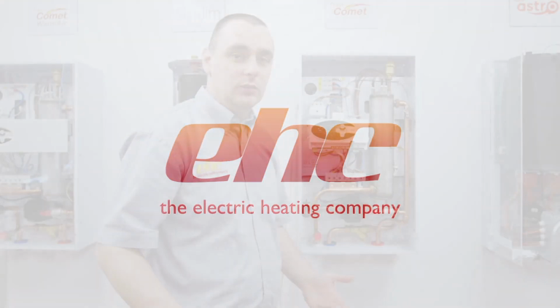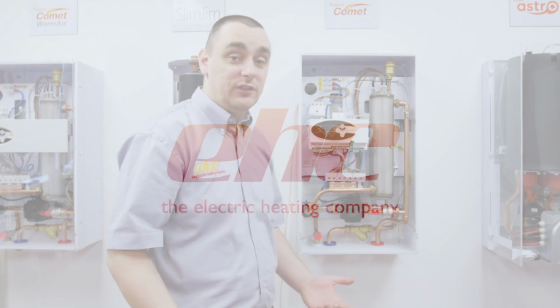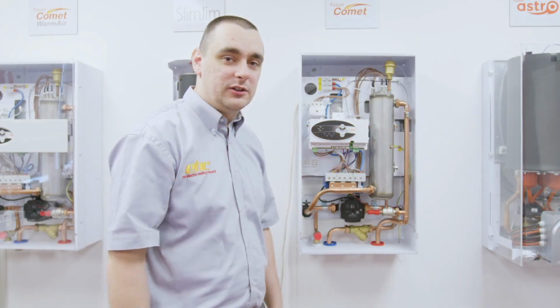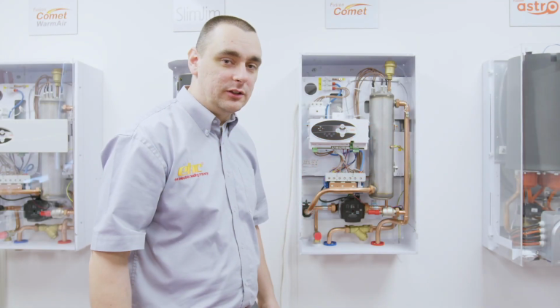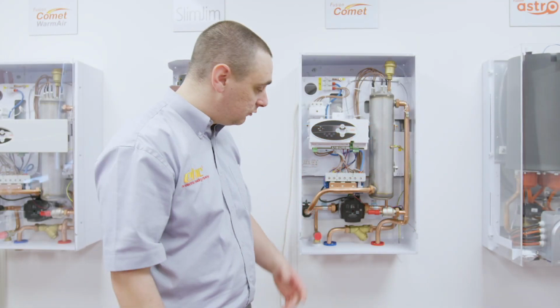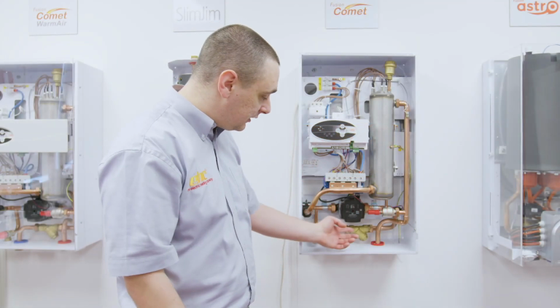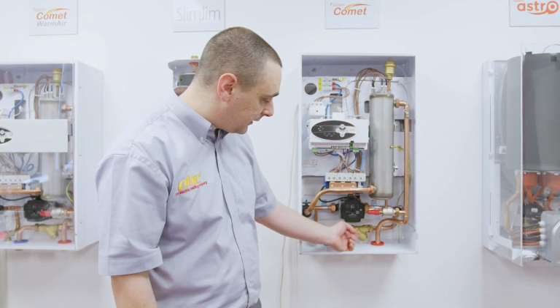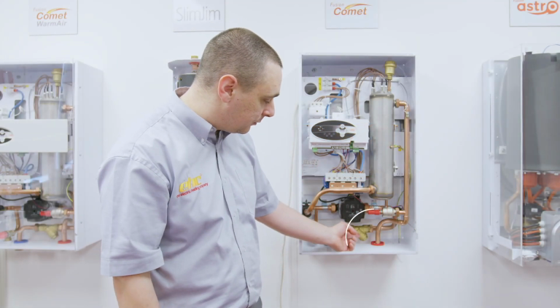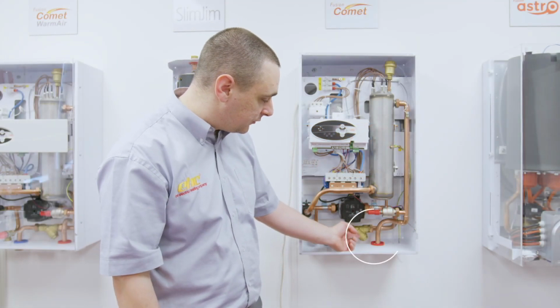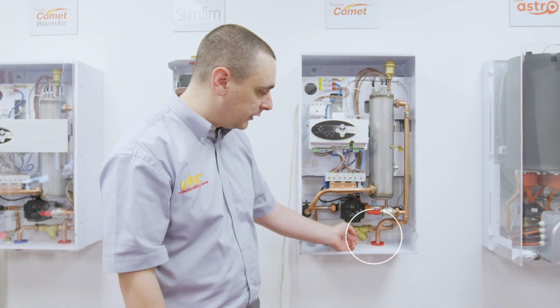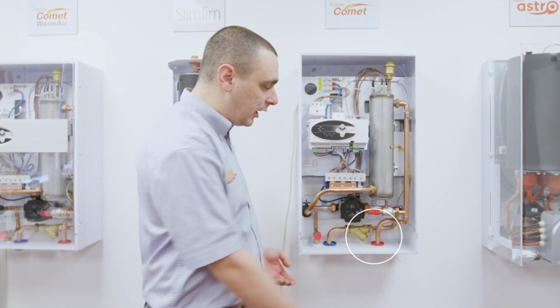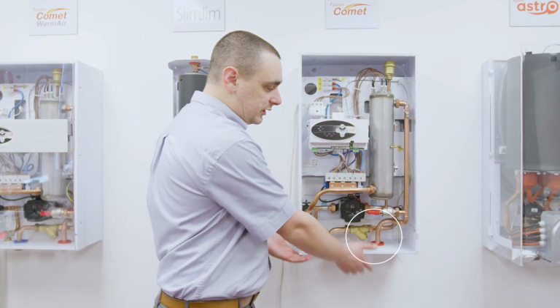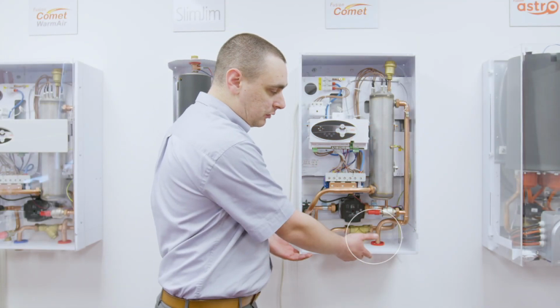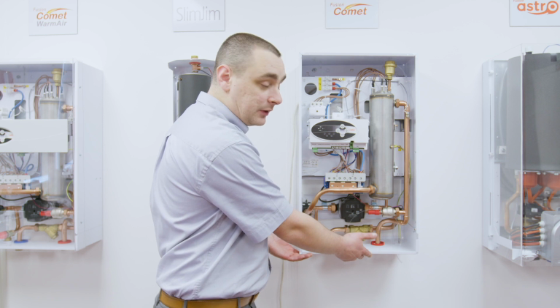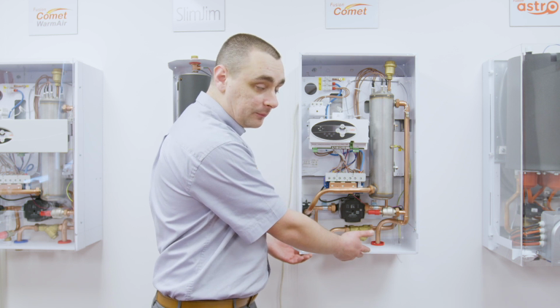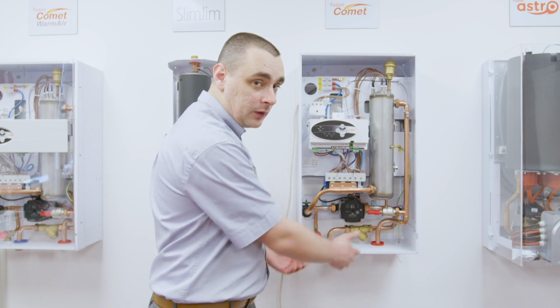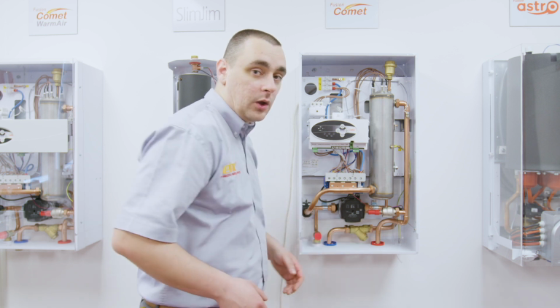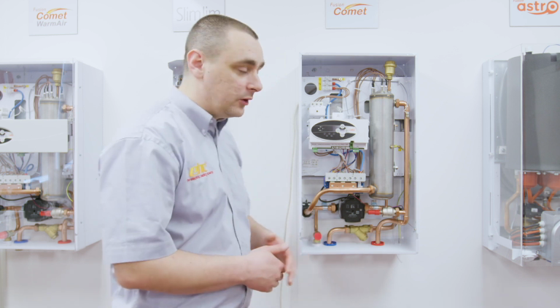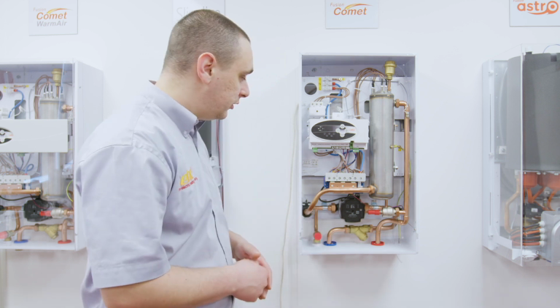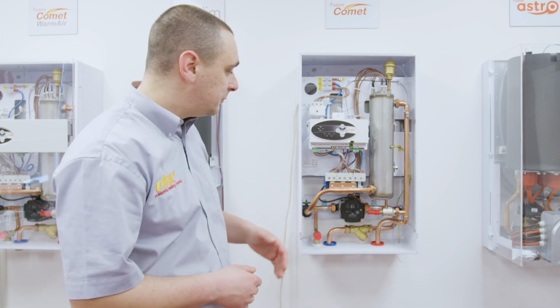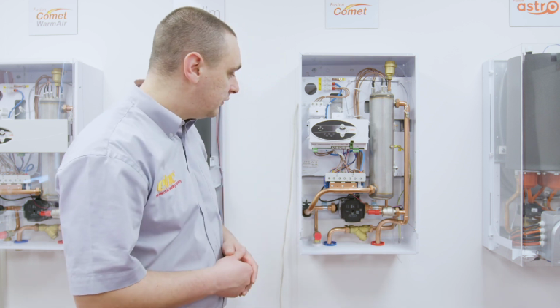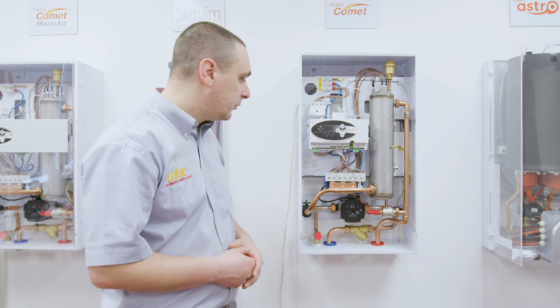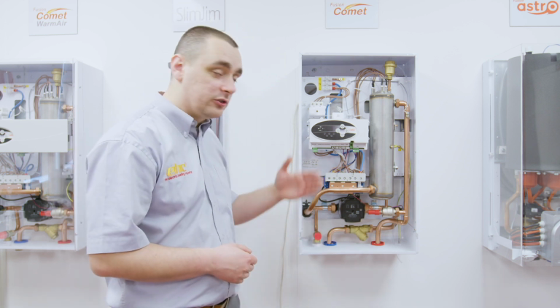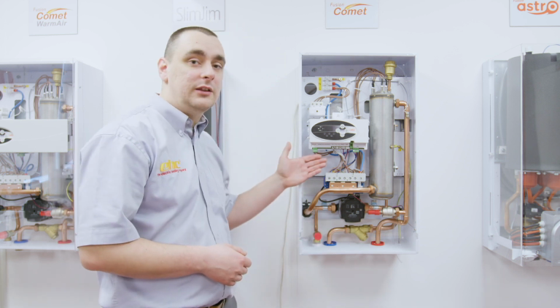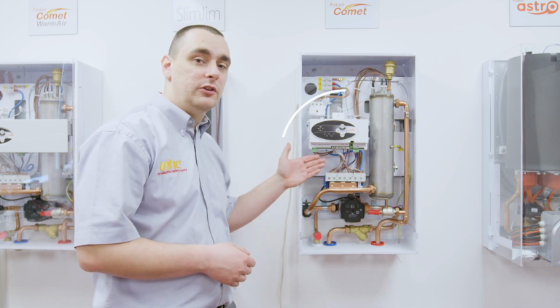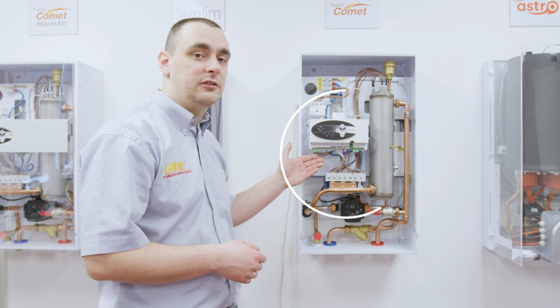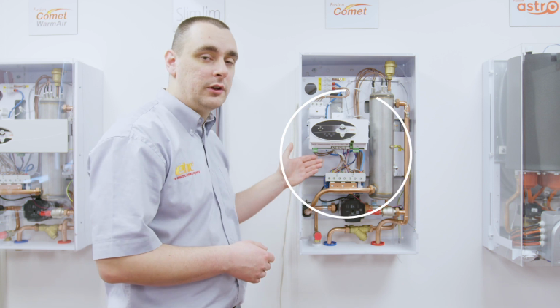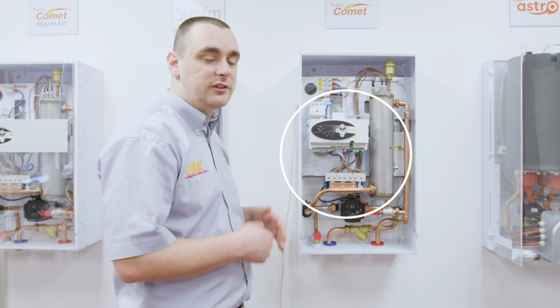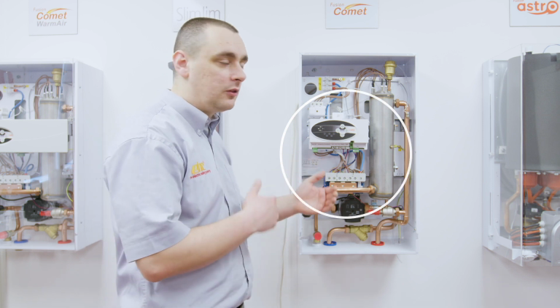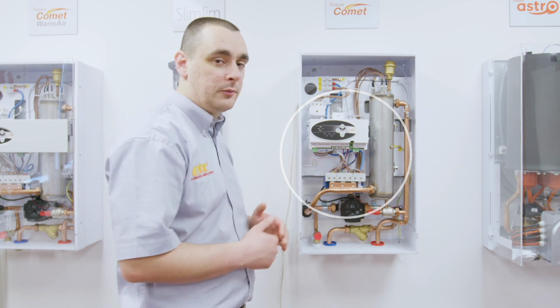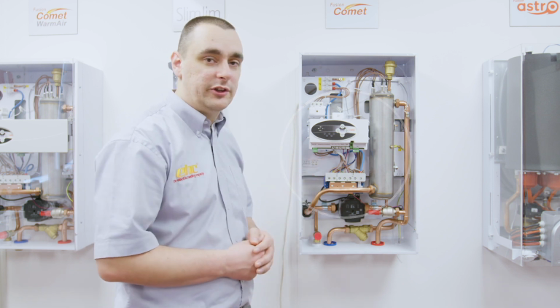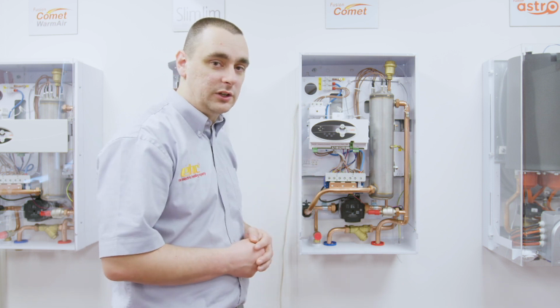Now that the filter has been cleaned we can reinstate it back into the bottom of the boiler and reassemble the bottom casing. We can now move on to the expansion vessel, which is located in the rear of this boiler, the same as a lot of the other boilers in our range.